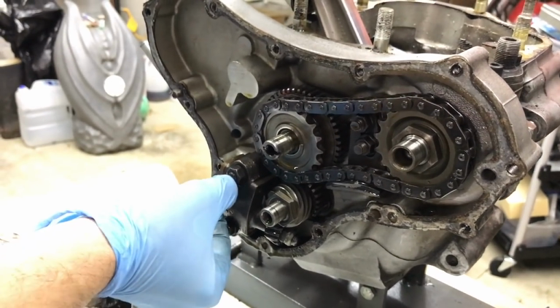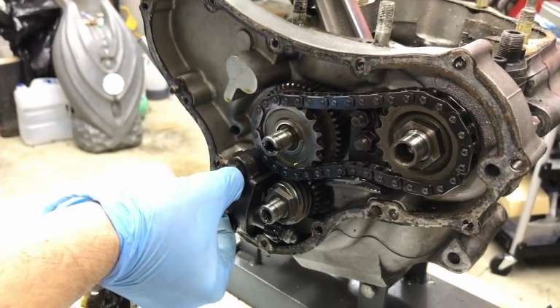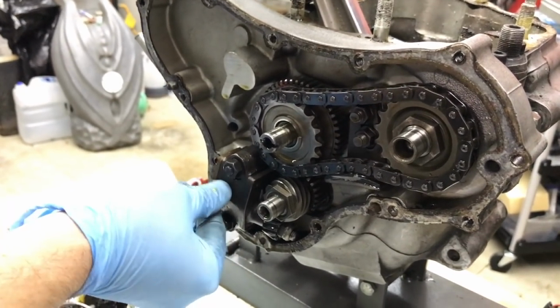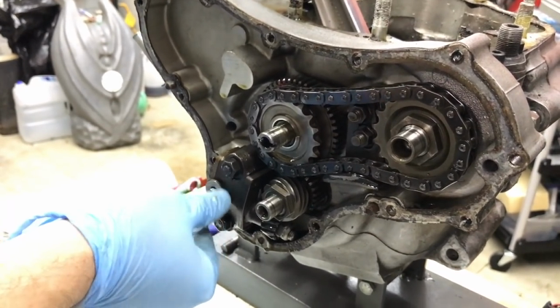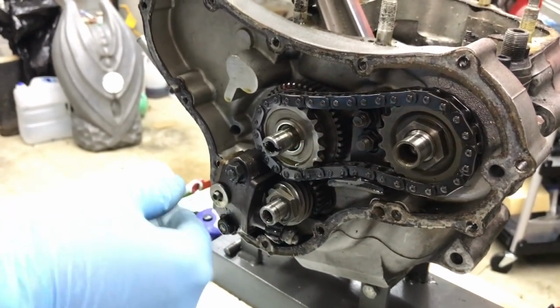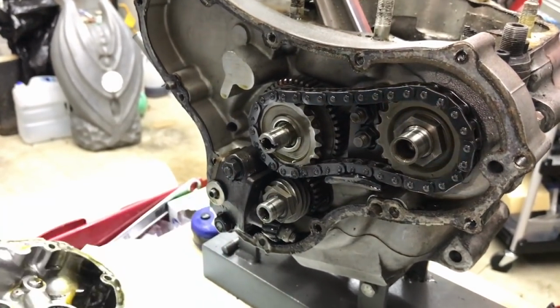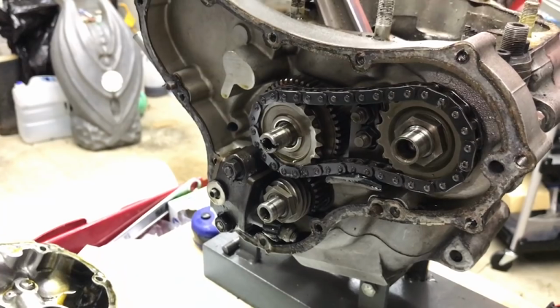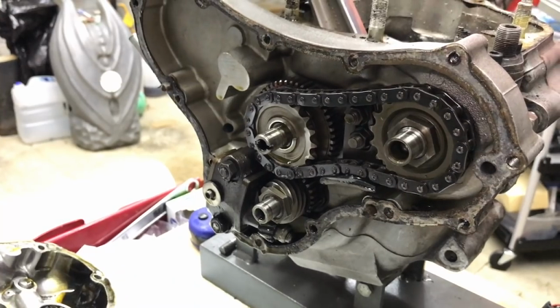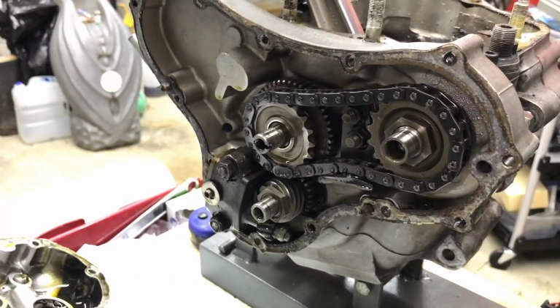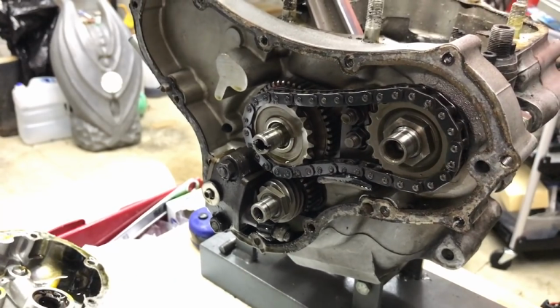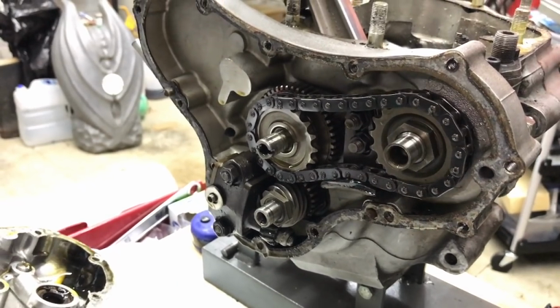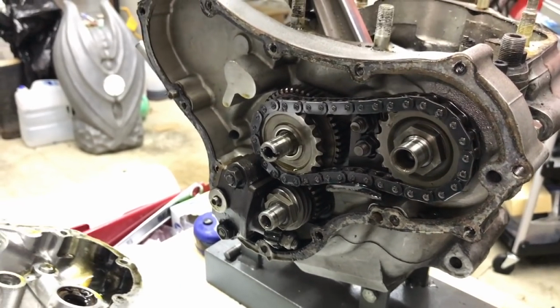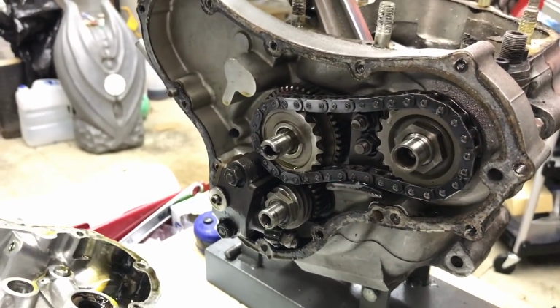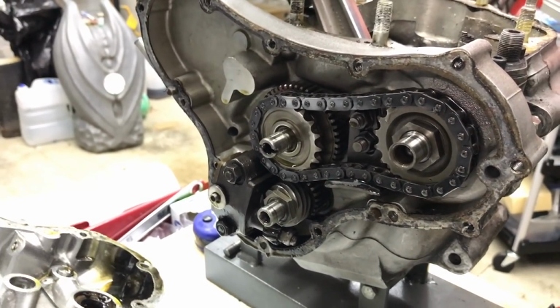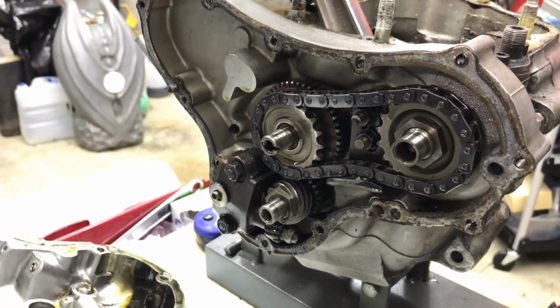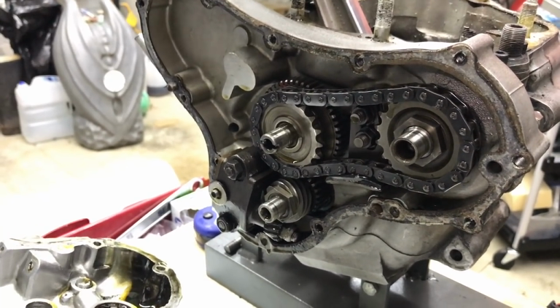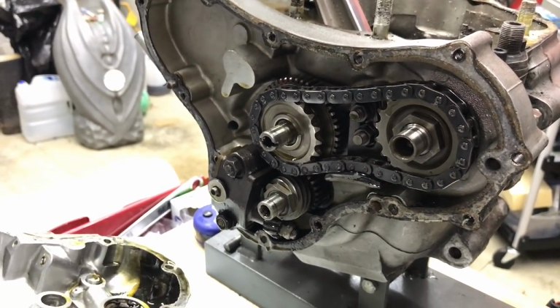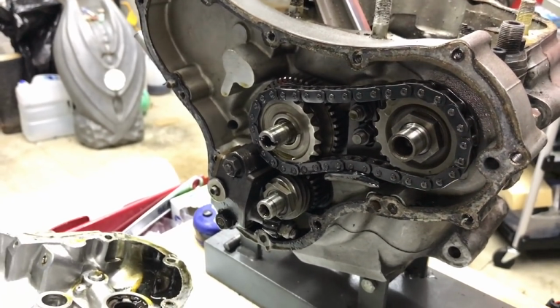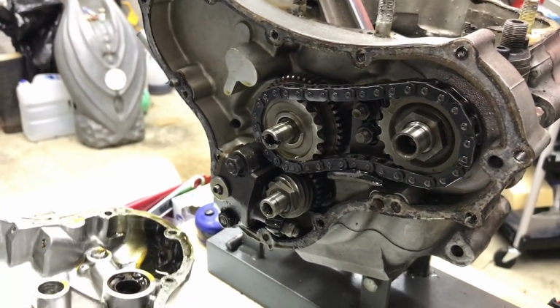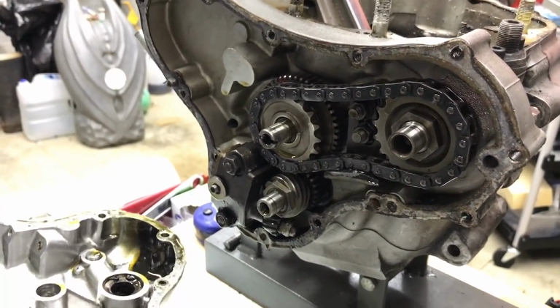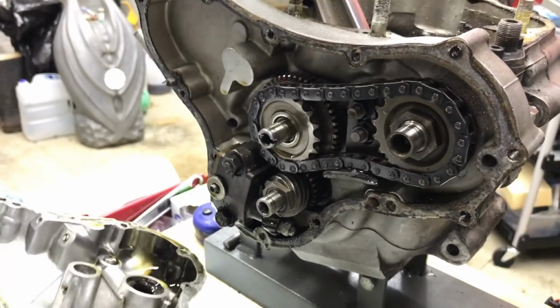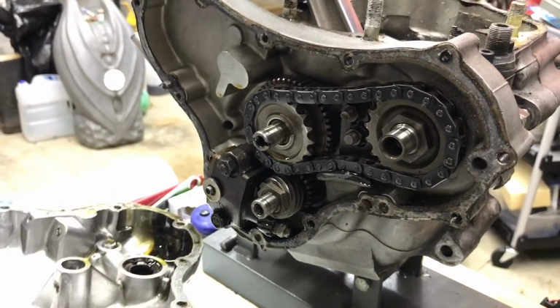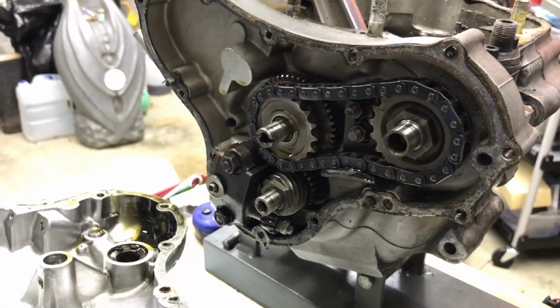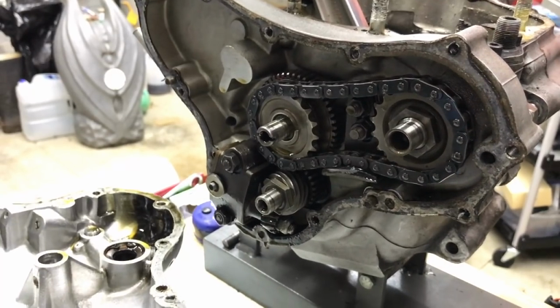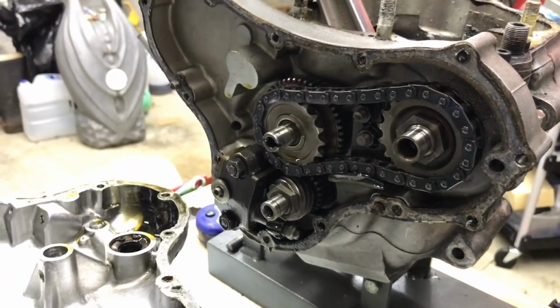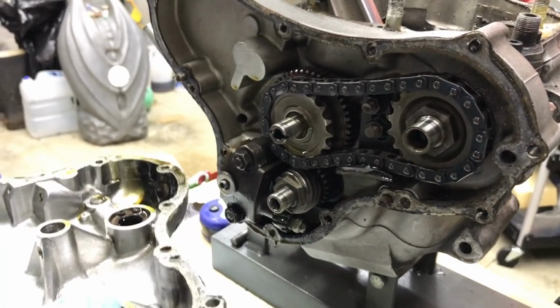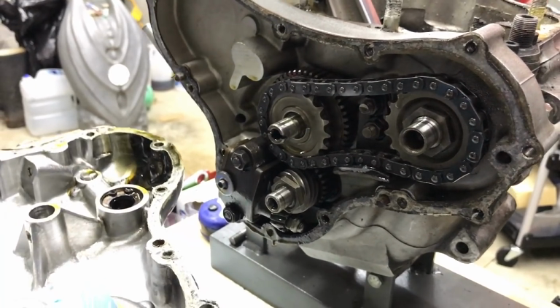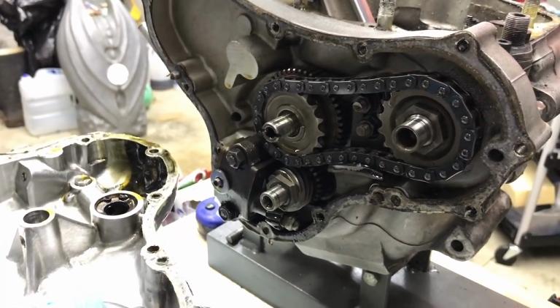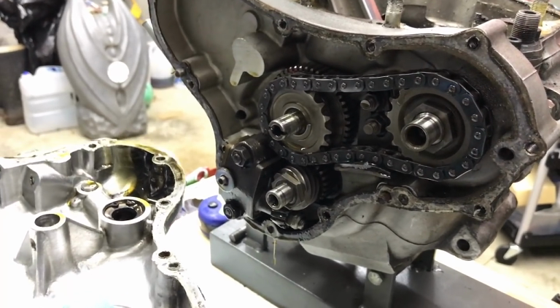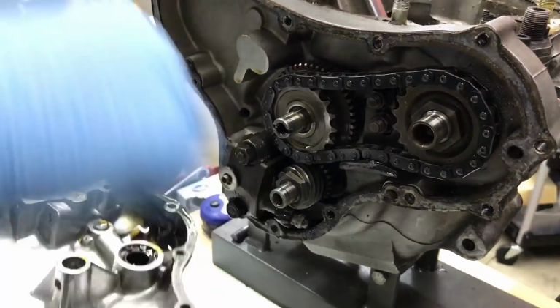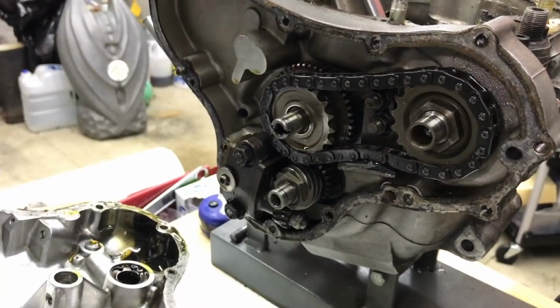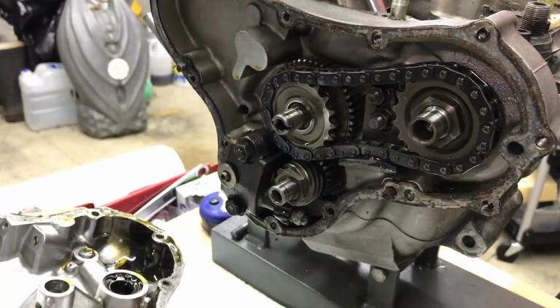And so that caused the lack of oil pressure. A one dollar rubber washer — or rather a $1.50 seal — is that what those cost? Yeah, ninety-six pence or one dollar fifty. Oh my gosh.